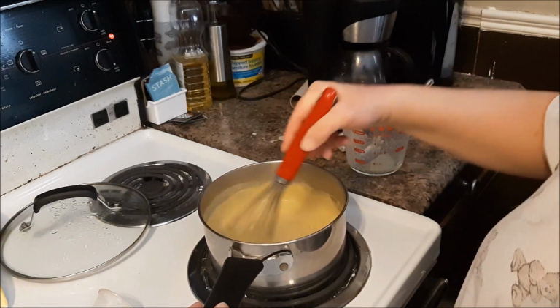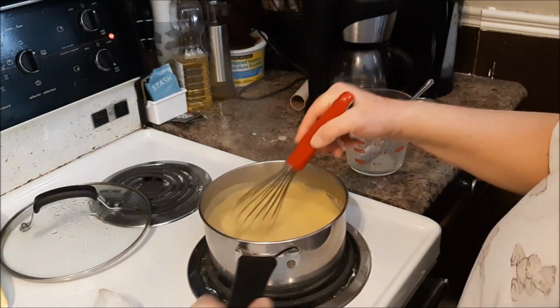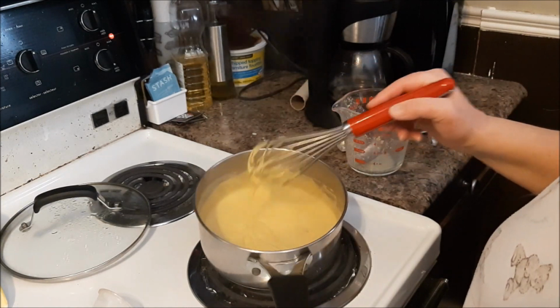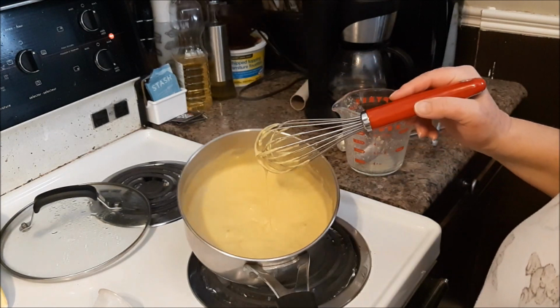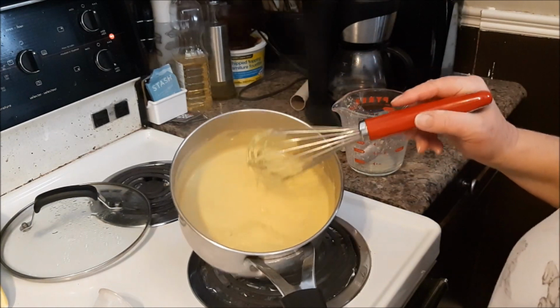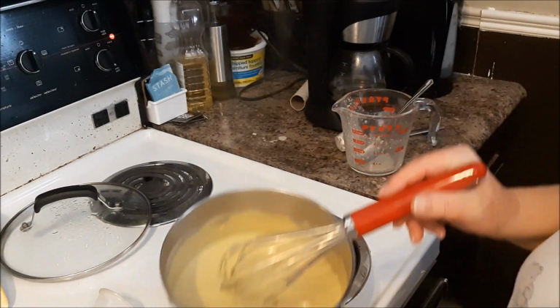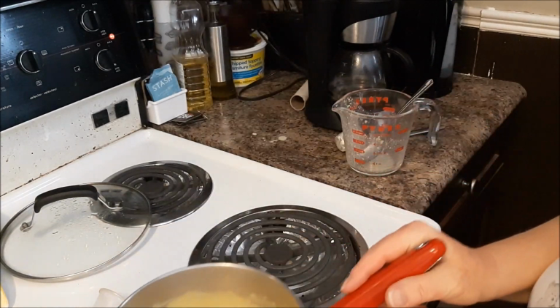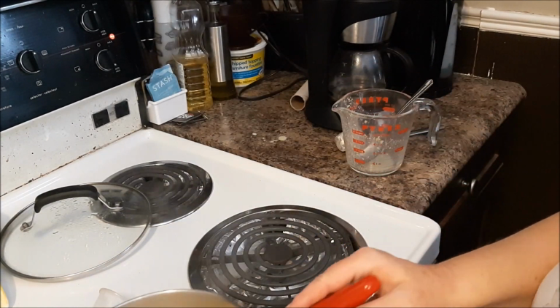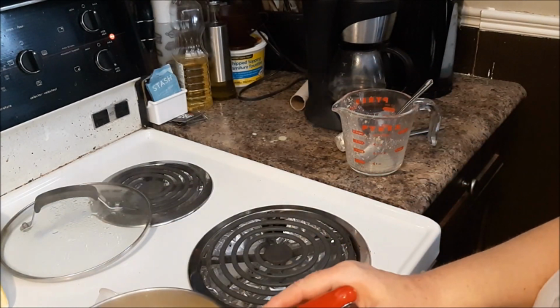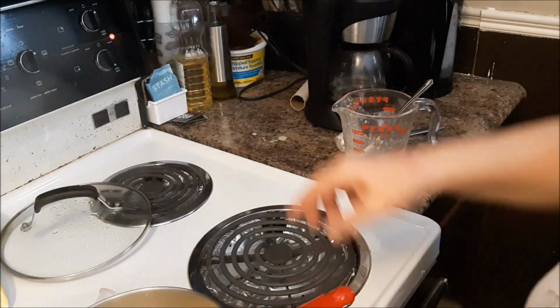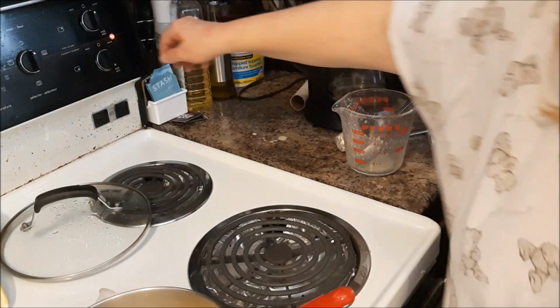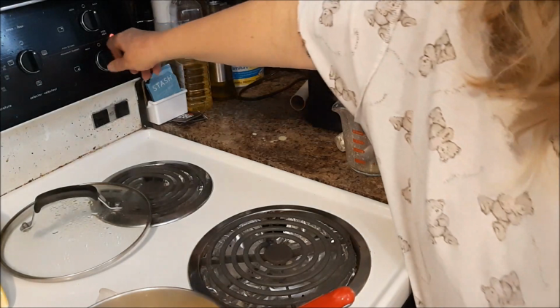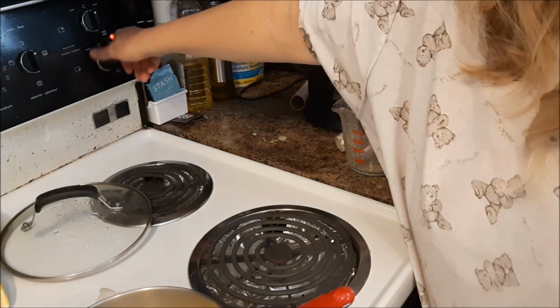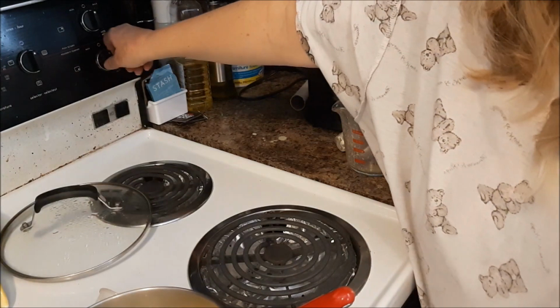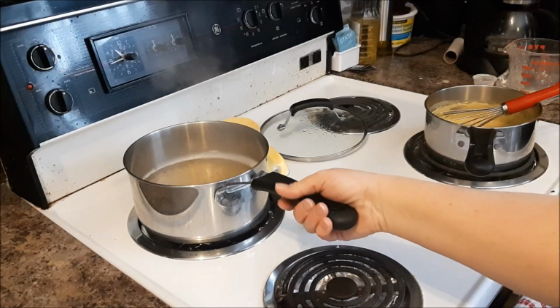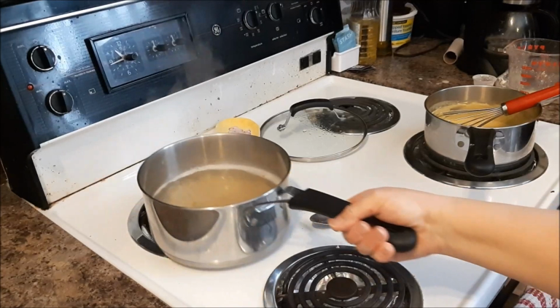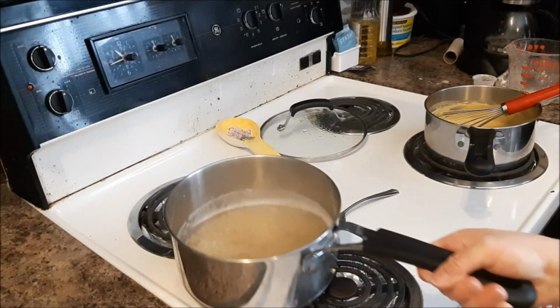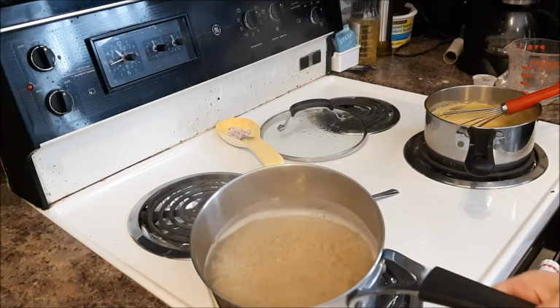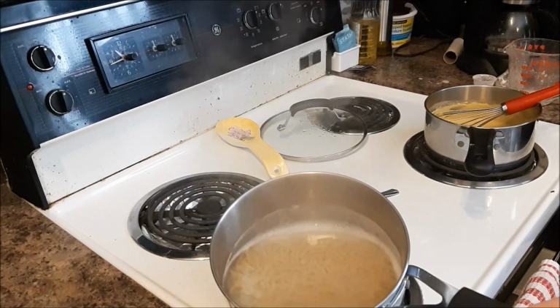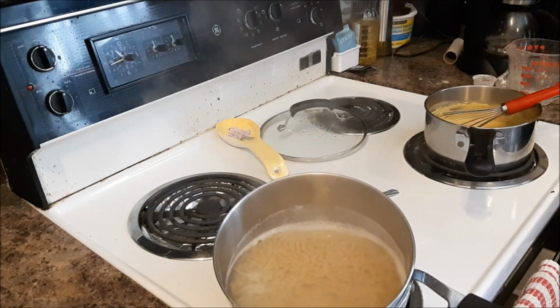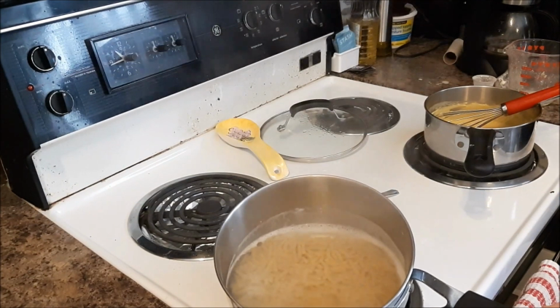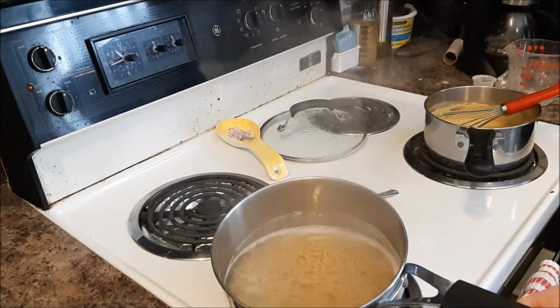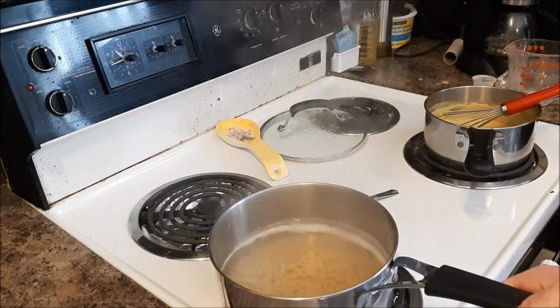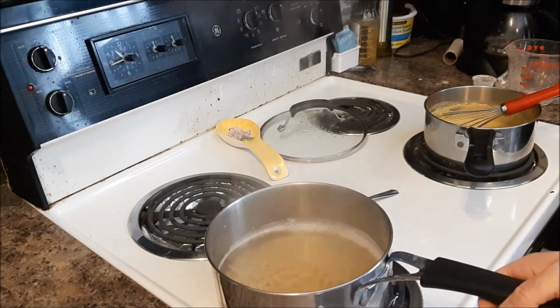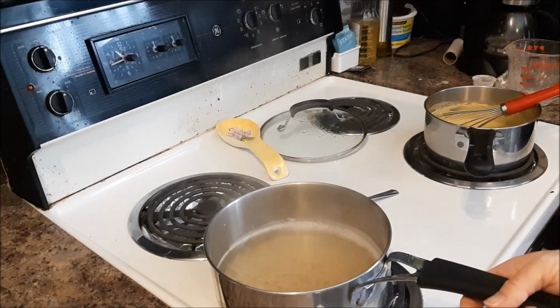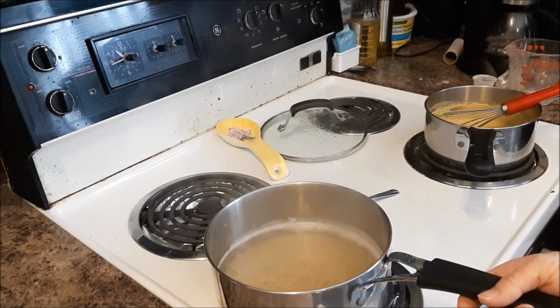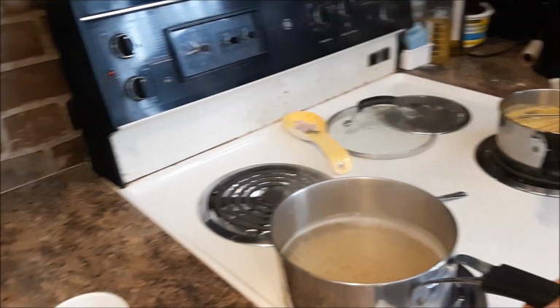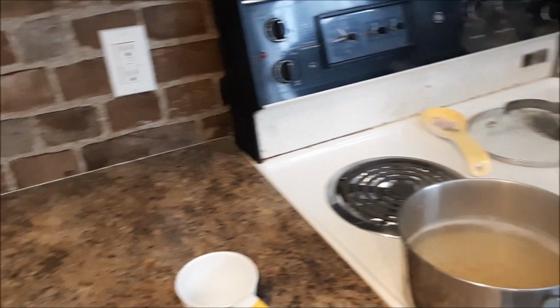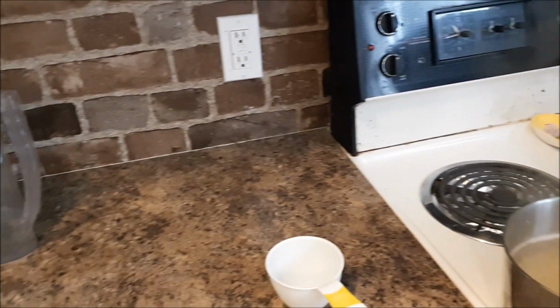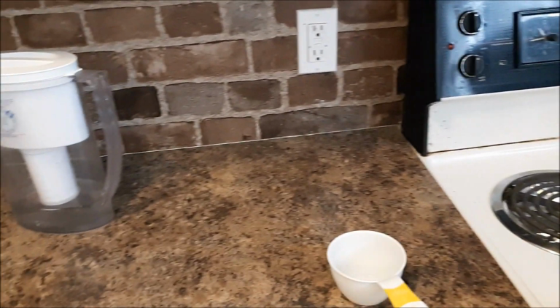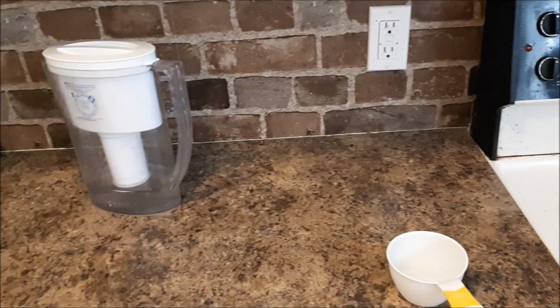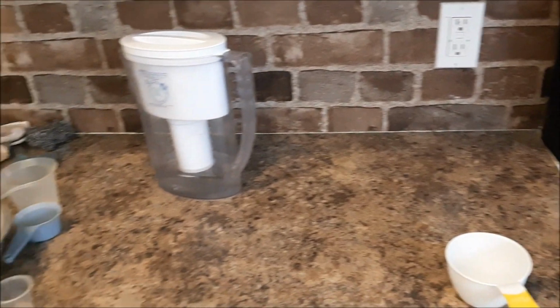I'm just going to take that off the stove for now. The pasta is cooked so I'm going to drain it.